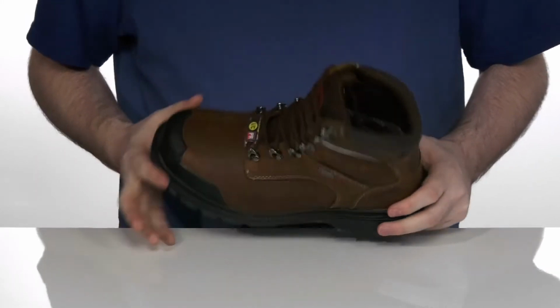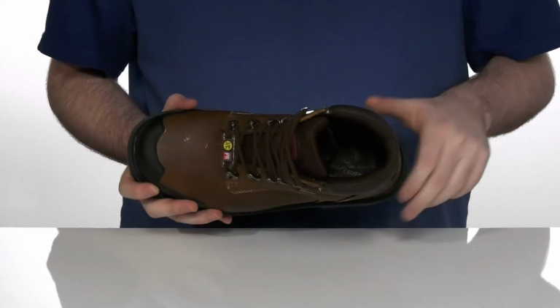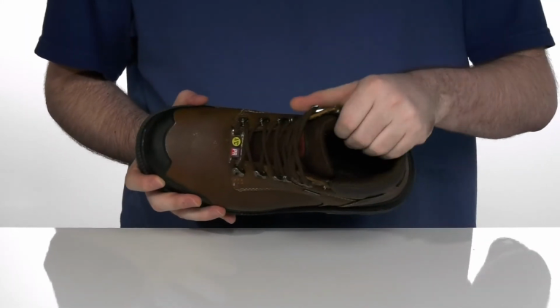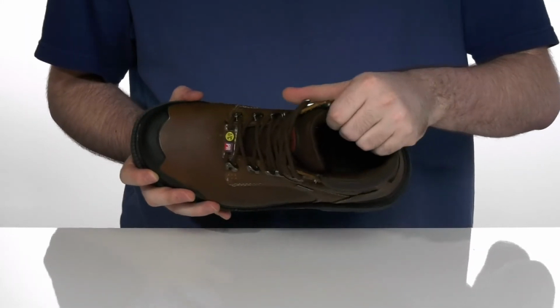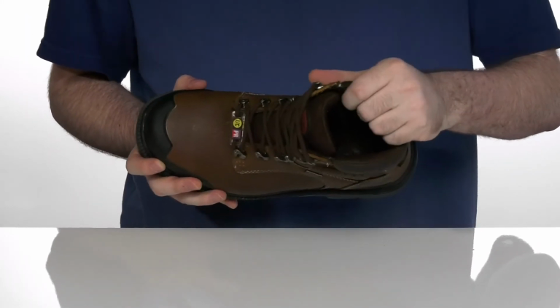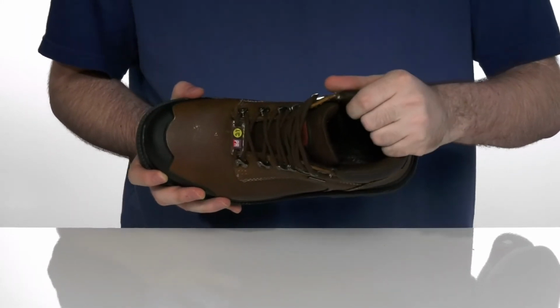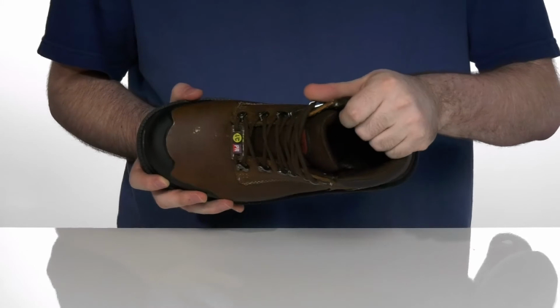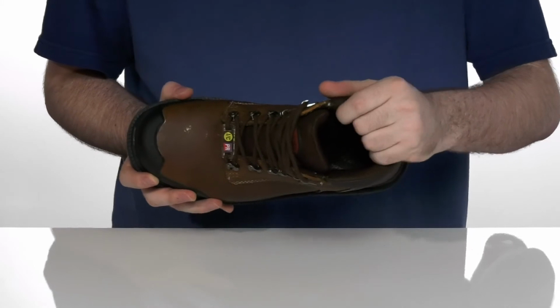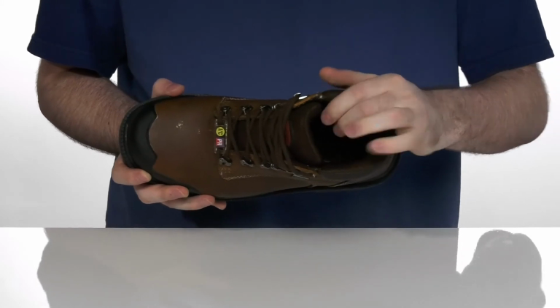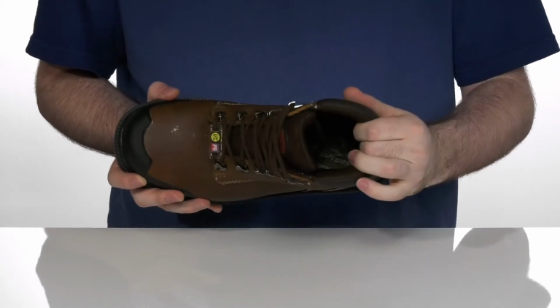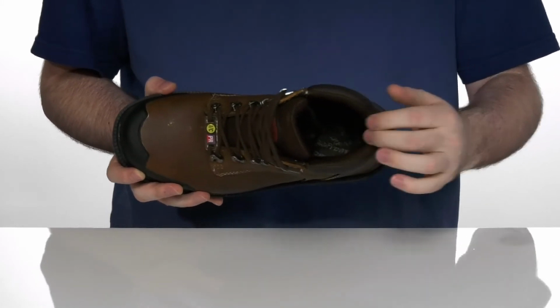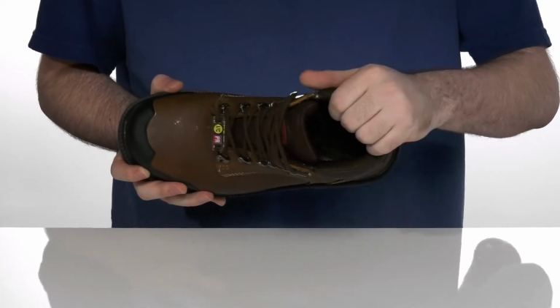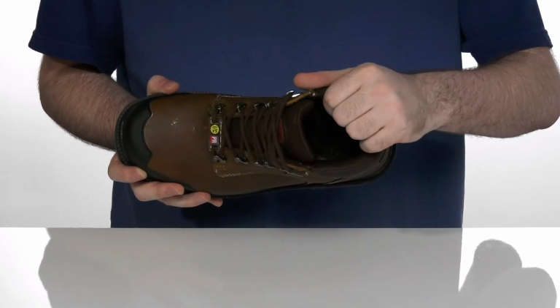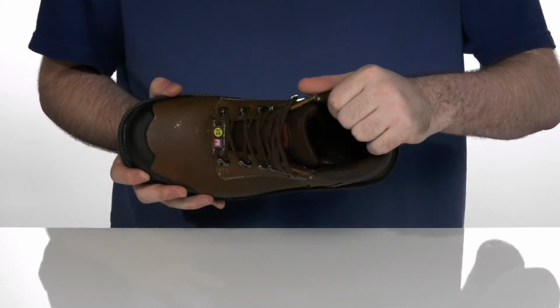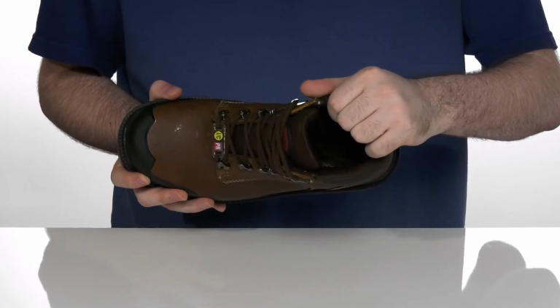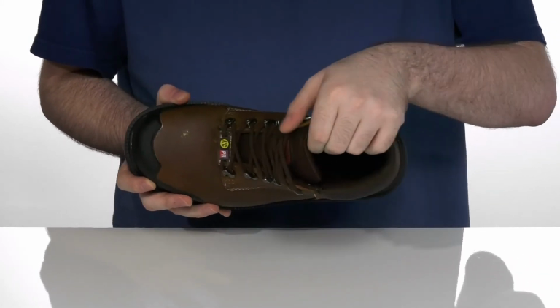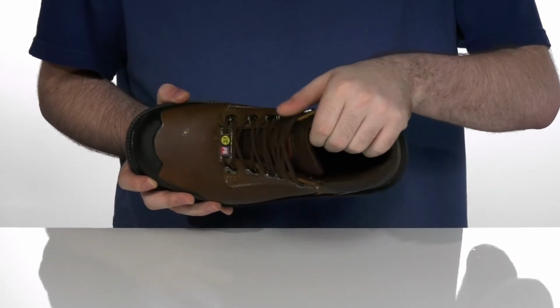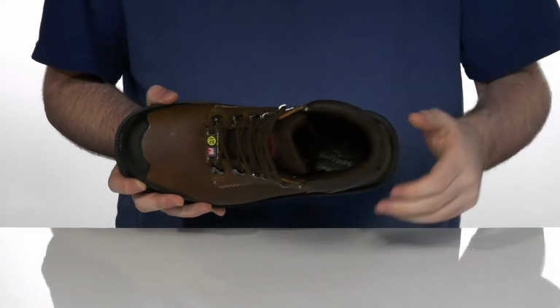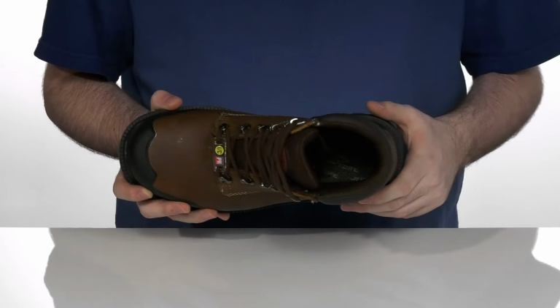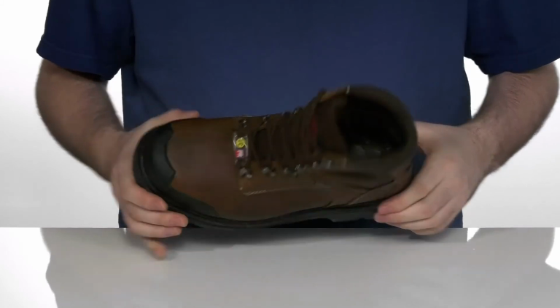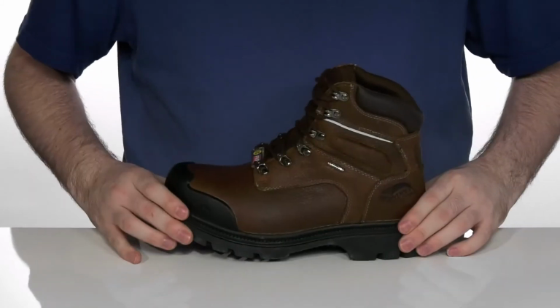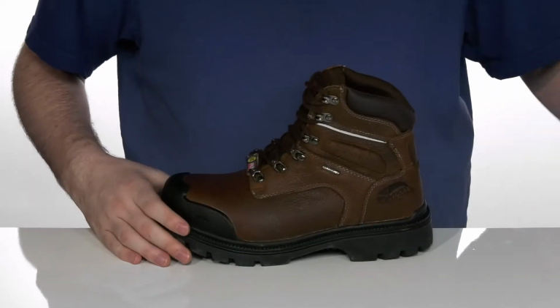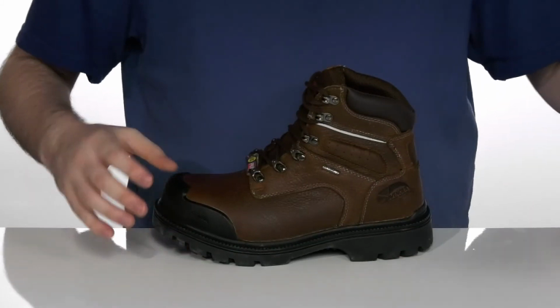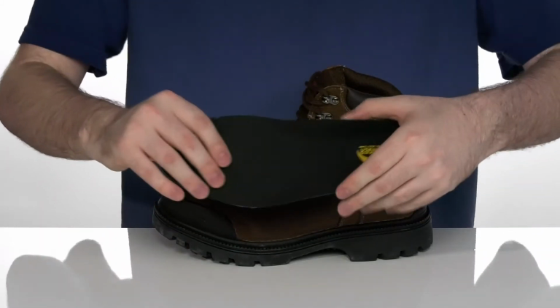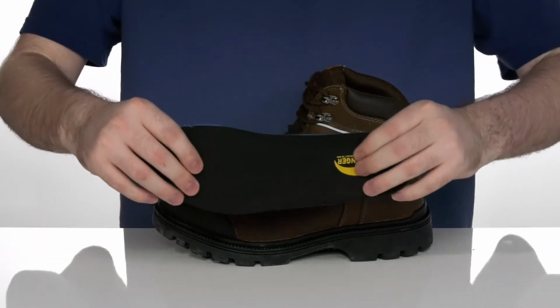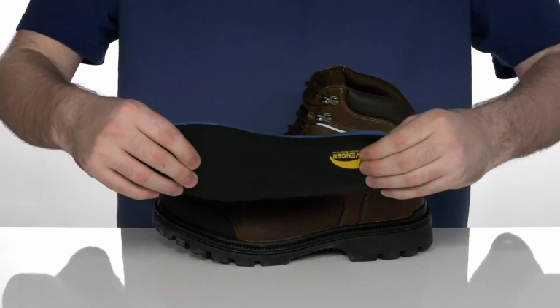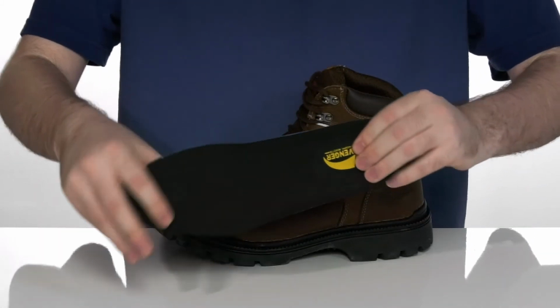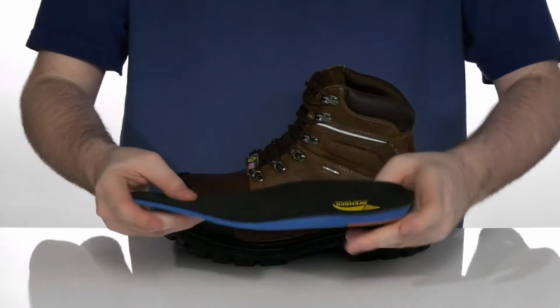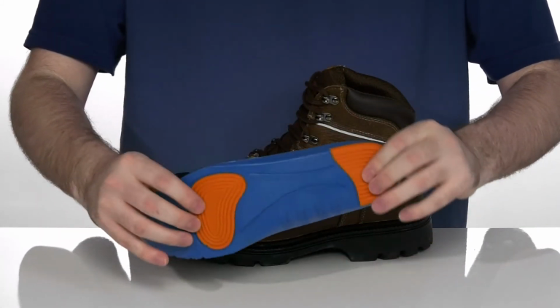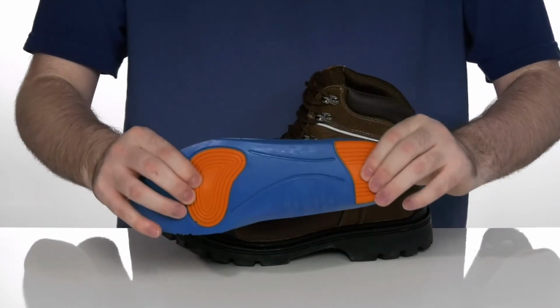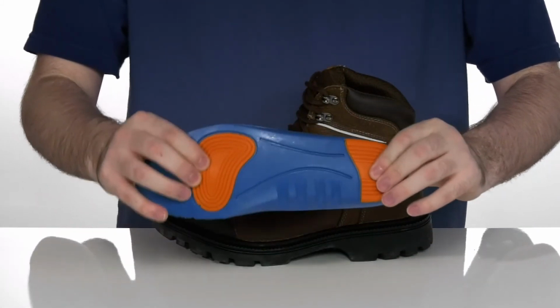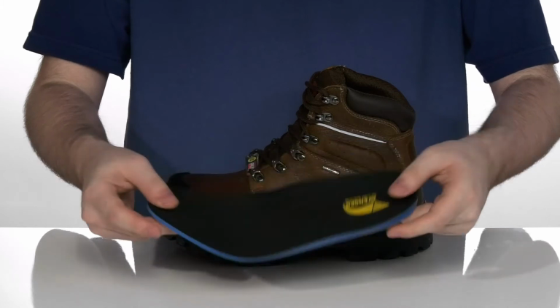The inside lining is moisture wicking with lots of foam to keep it breathable and comfortable, using foam on the collar and the tongue for a secure fit. It comes with a removable foam footbed that gives you lots of comfort with a fatigue-free feel.